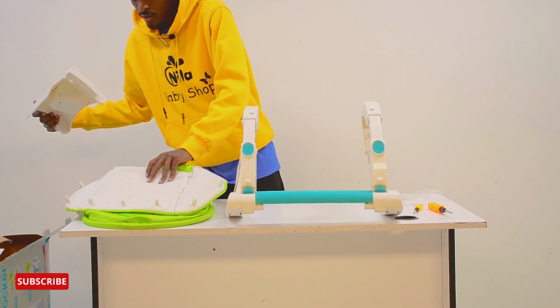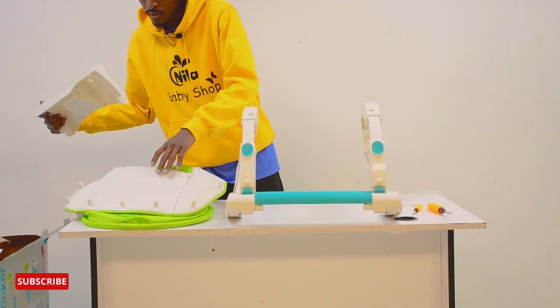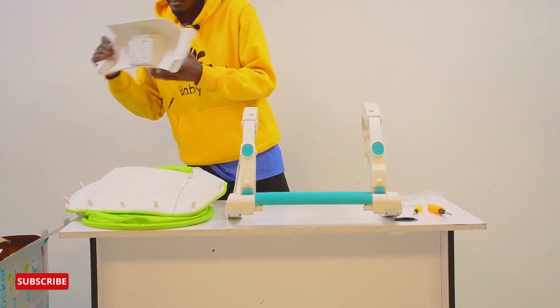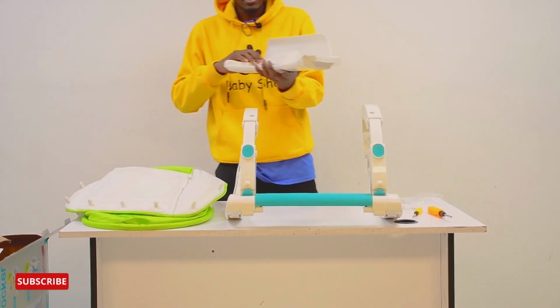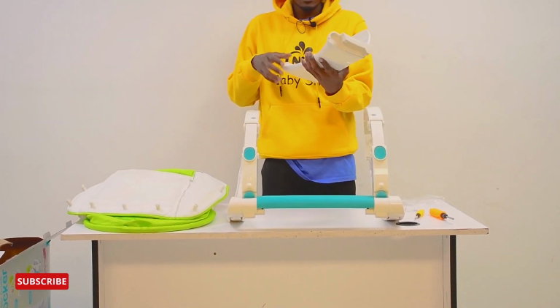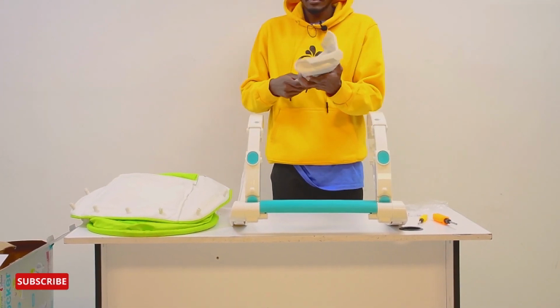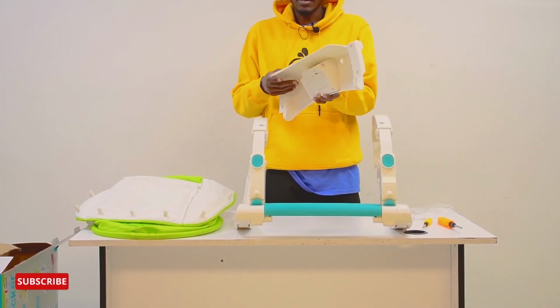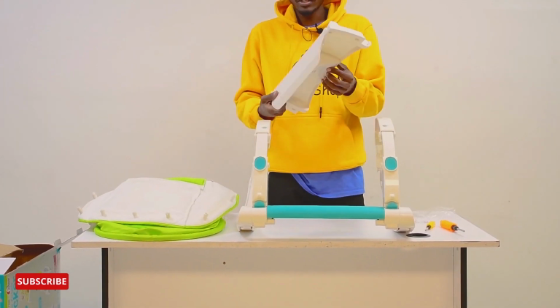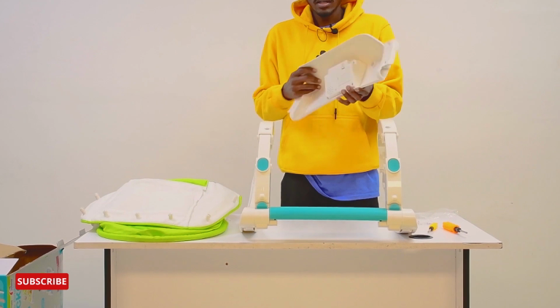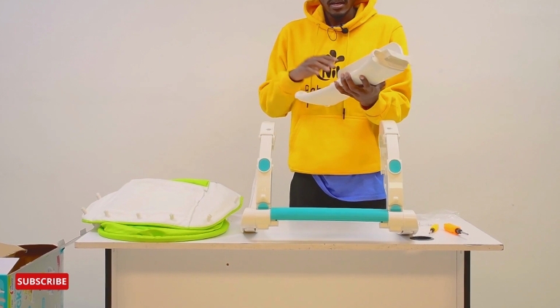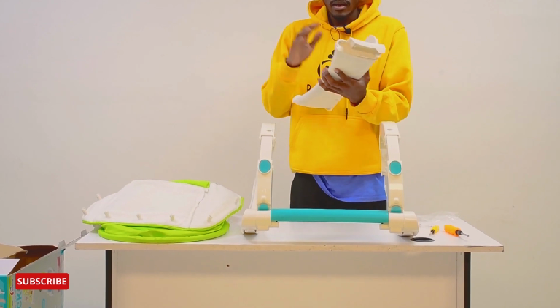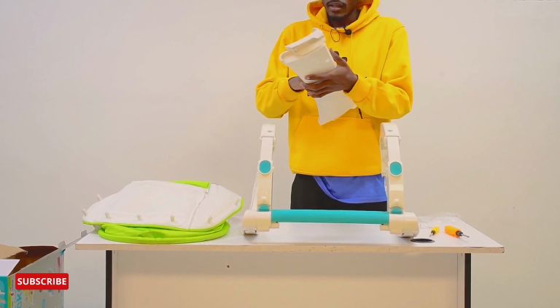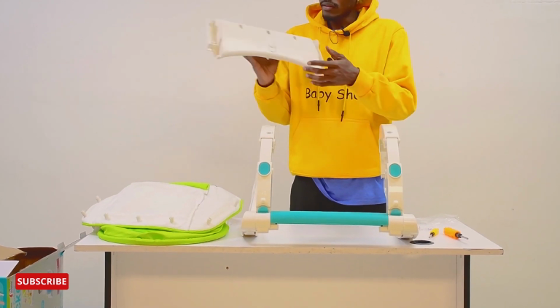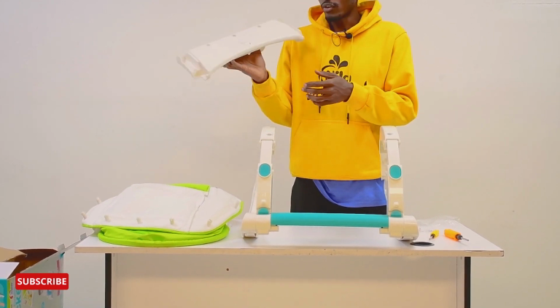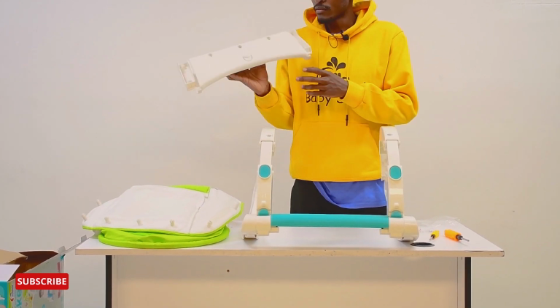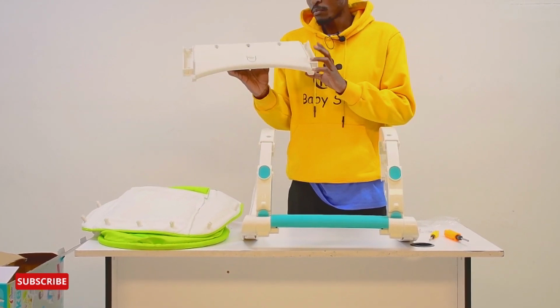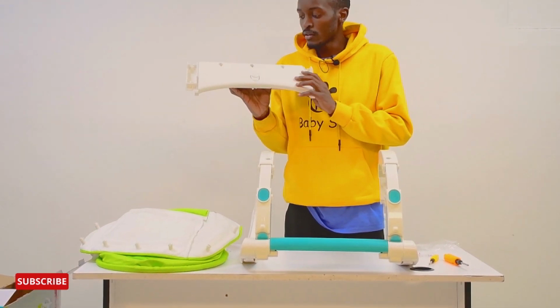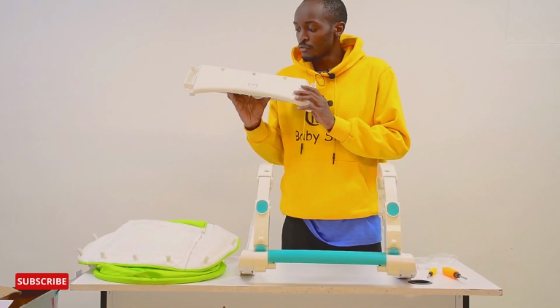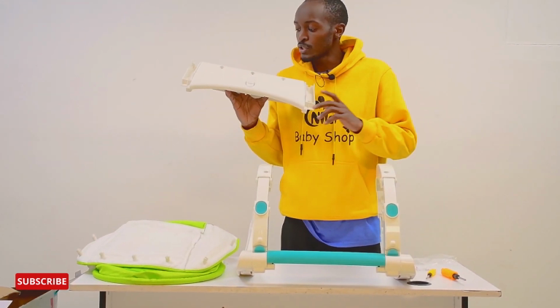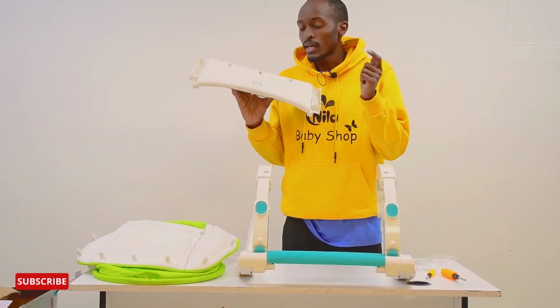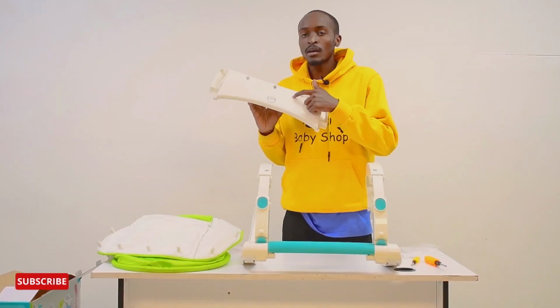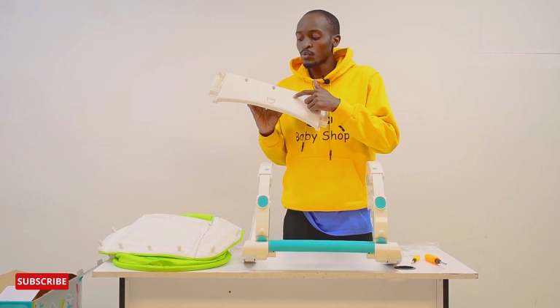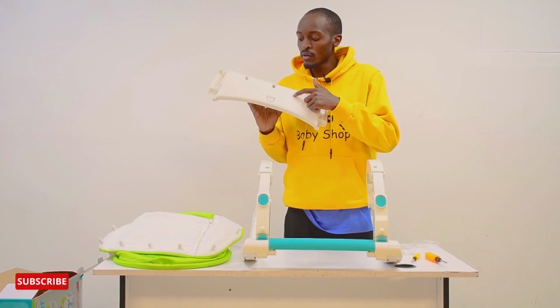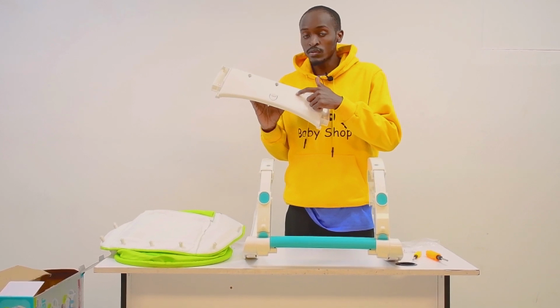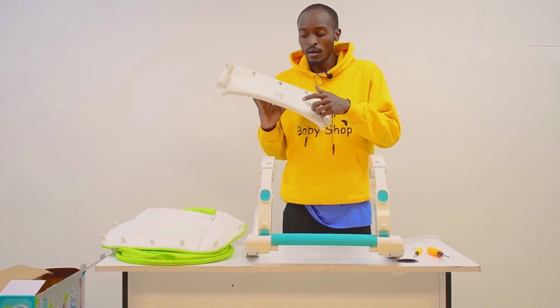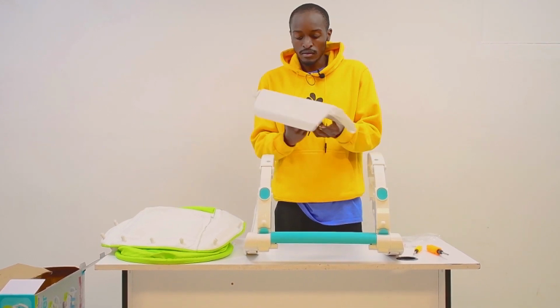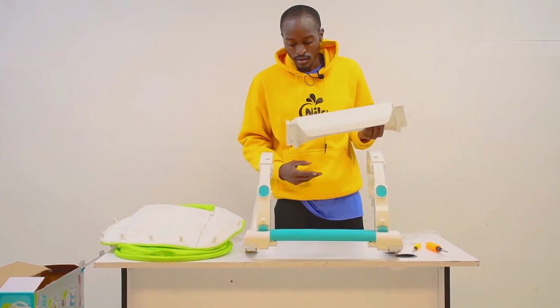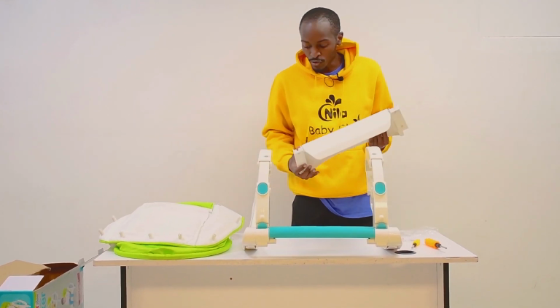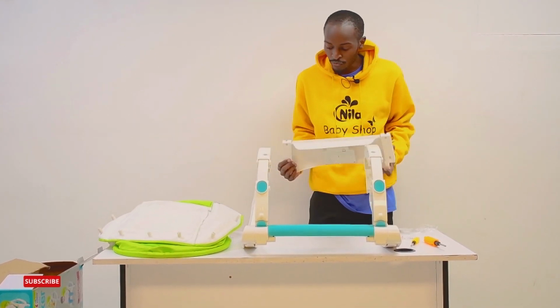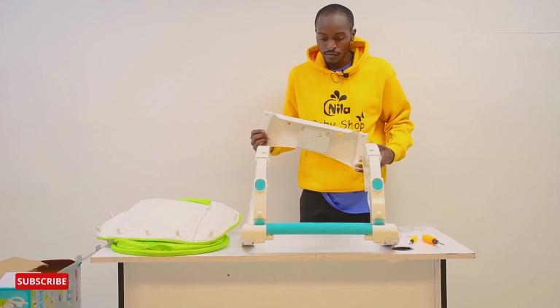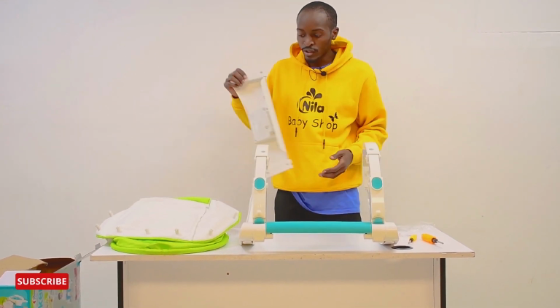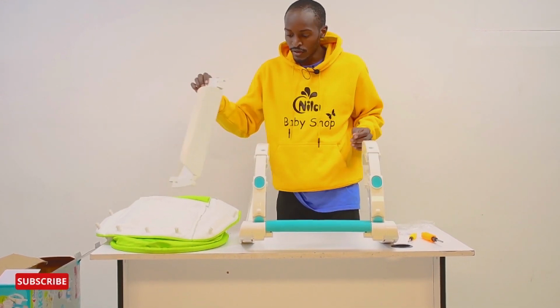This is the back. This is the back bridge. The front — this is the front bridge. It comes with a music bar that also provides a vibration effect.